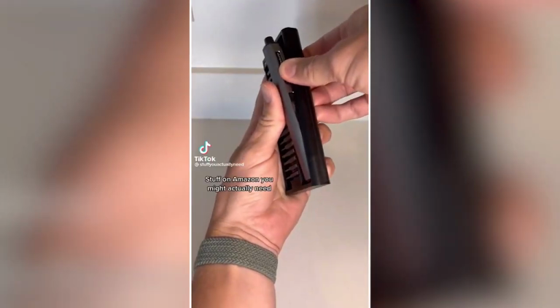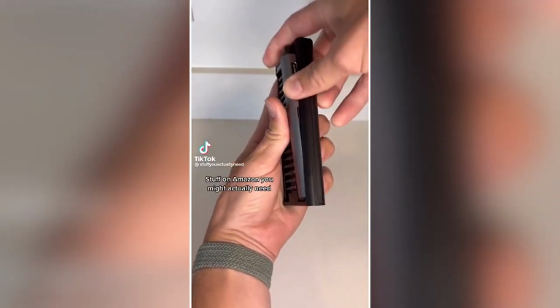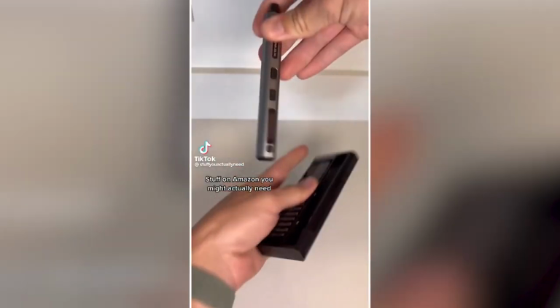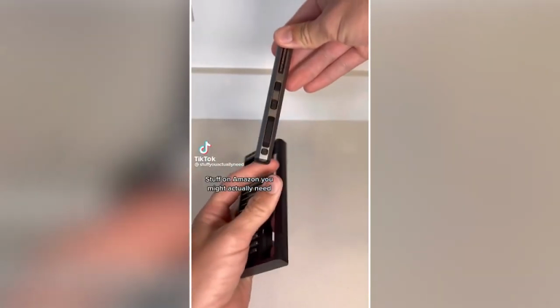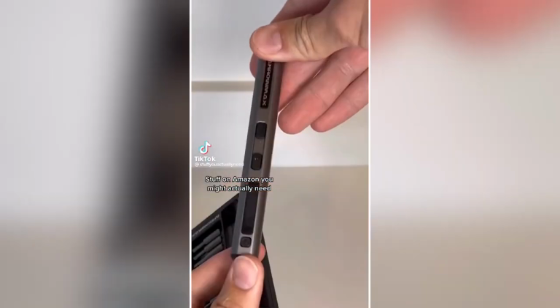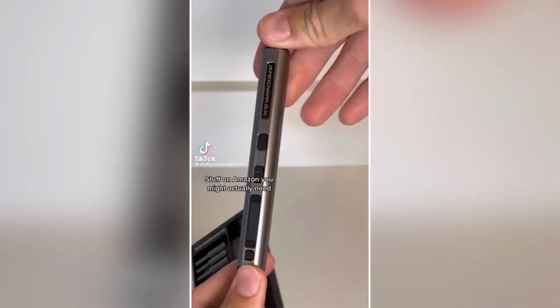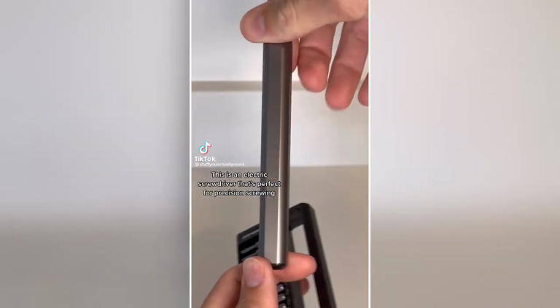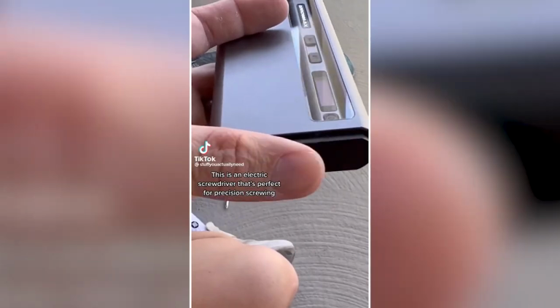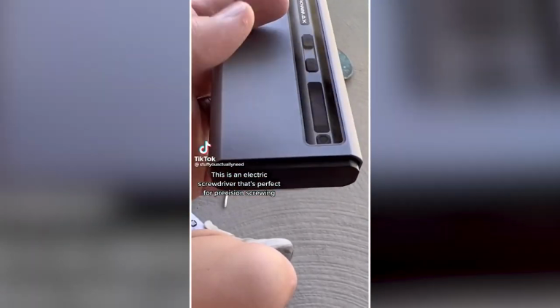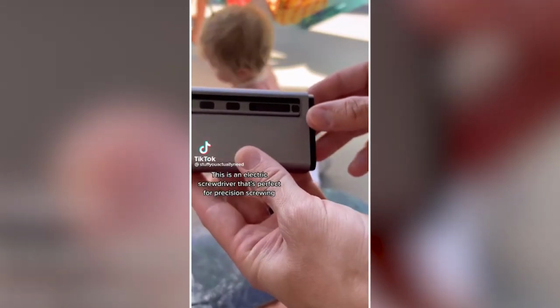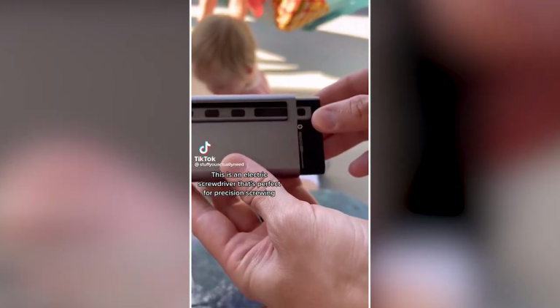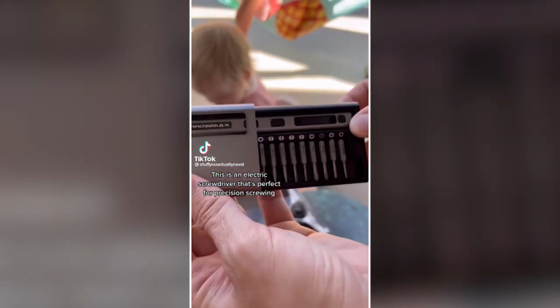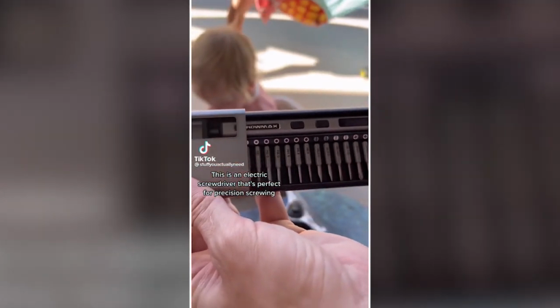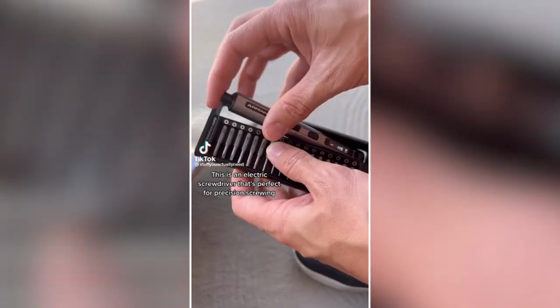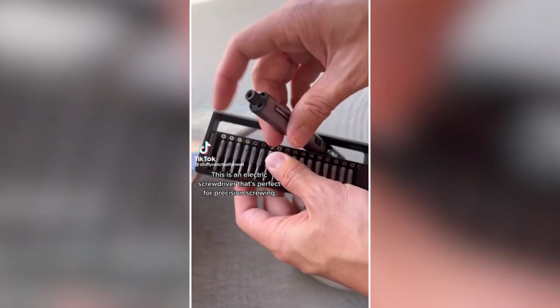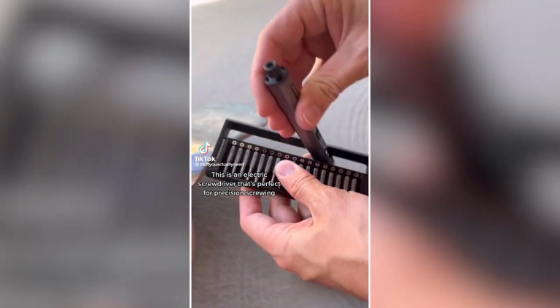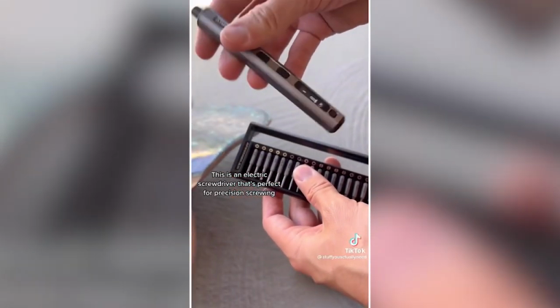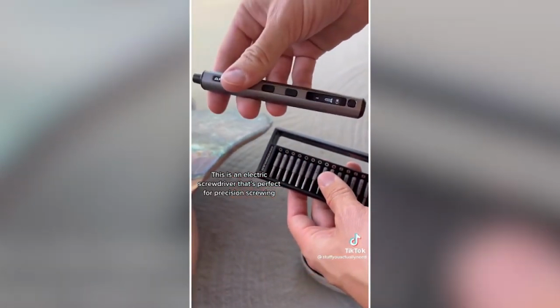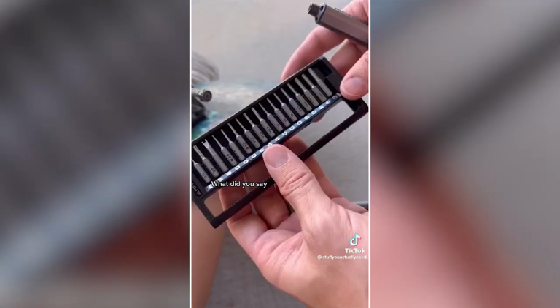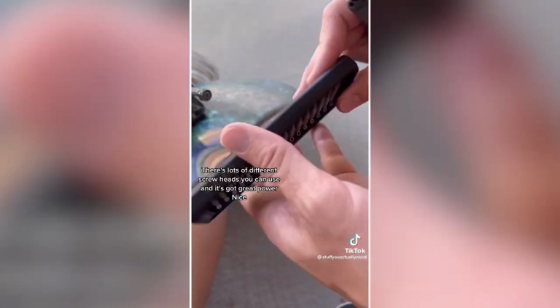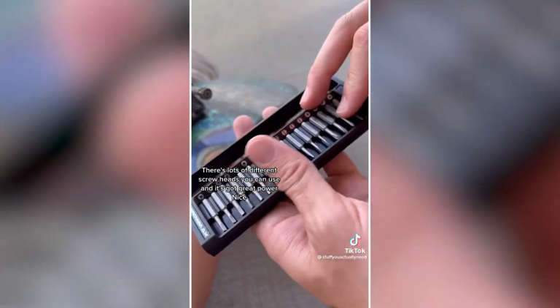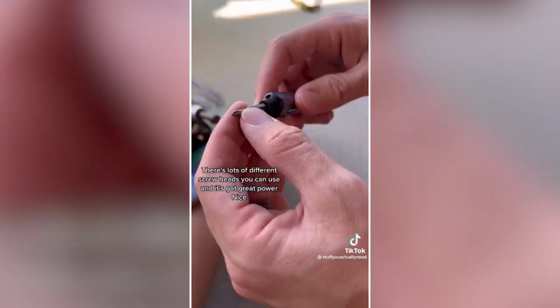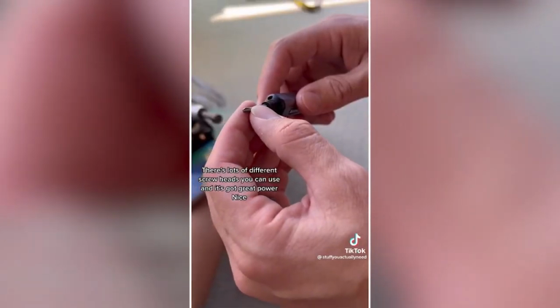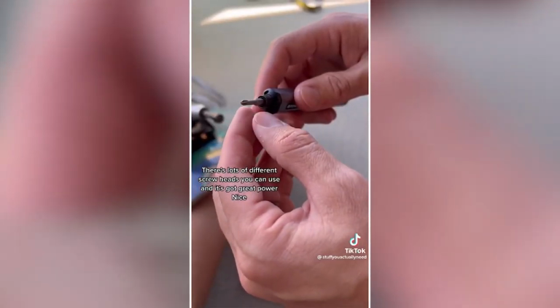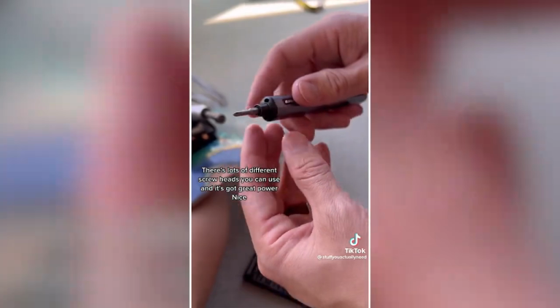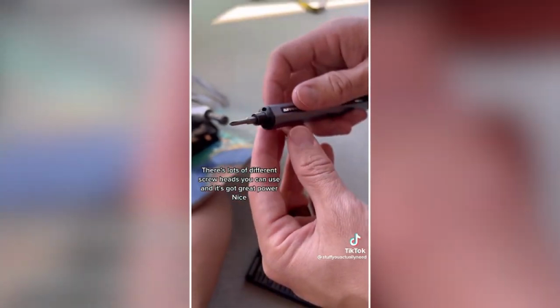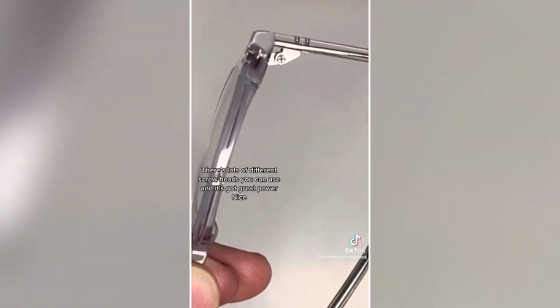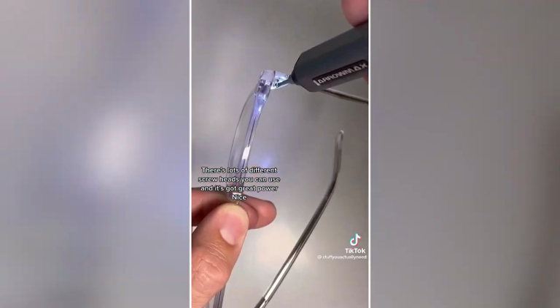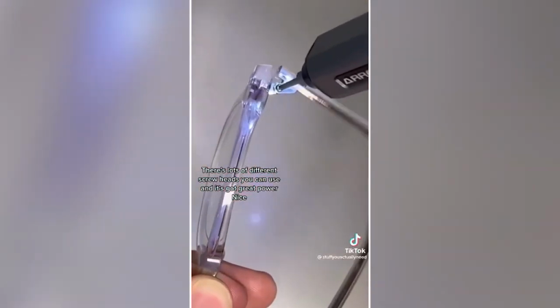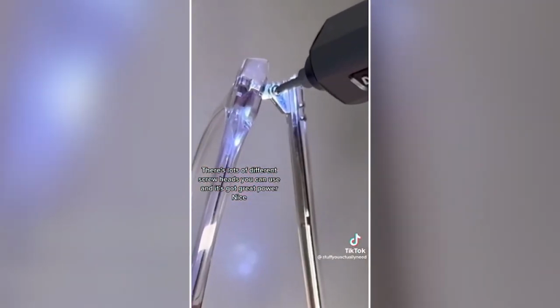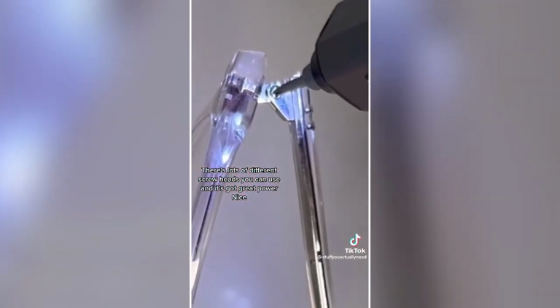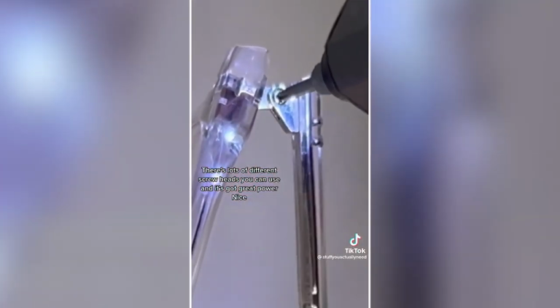Stuff on Amazon you might actually need. This is an electric screwdriver that's perfect for precision screwing — it has lots of different screw heads you can use and great power.